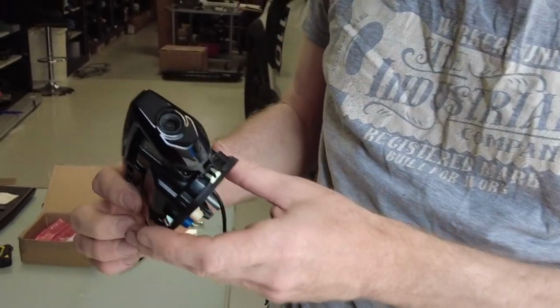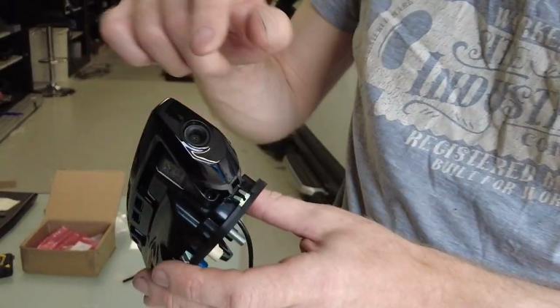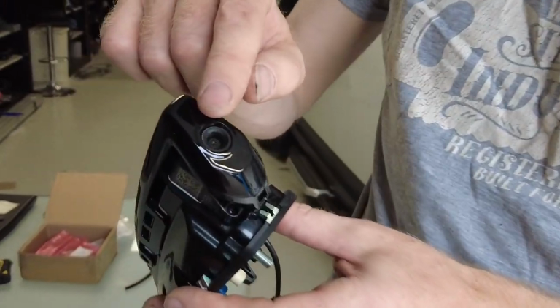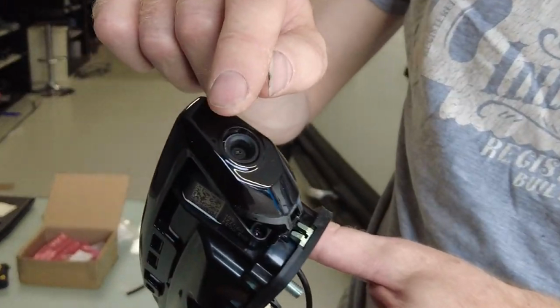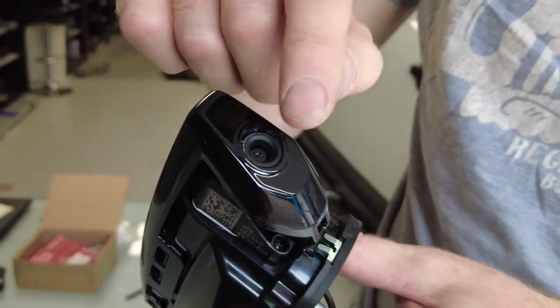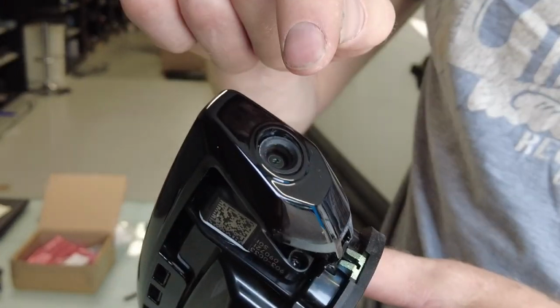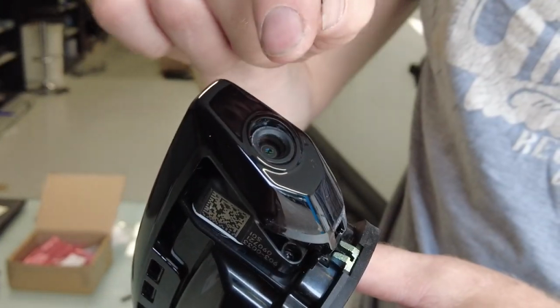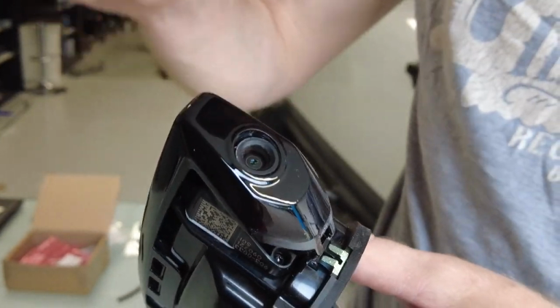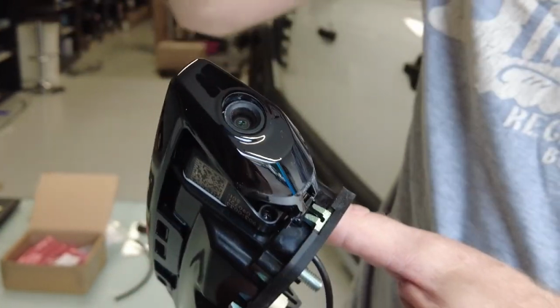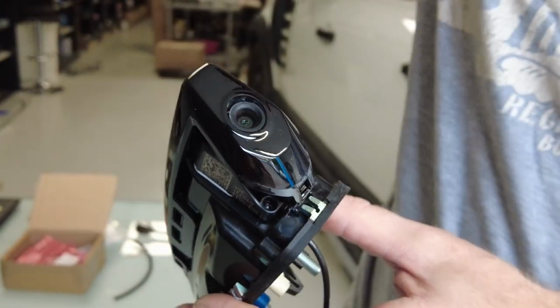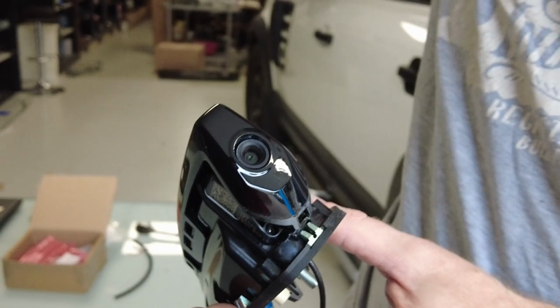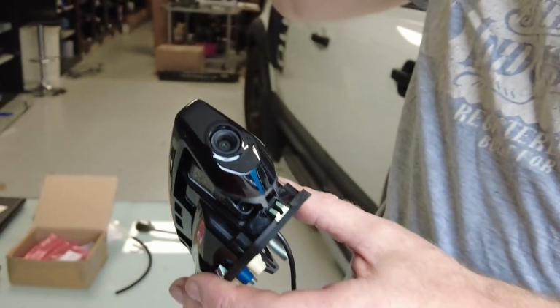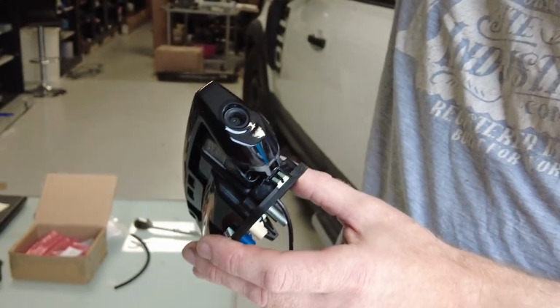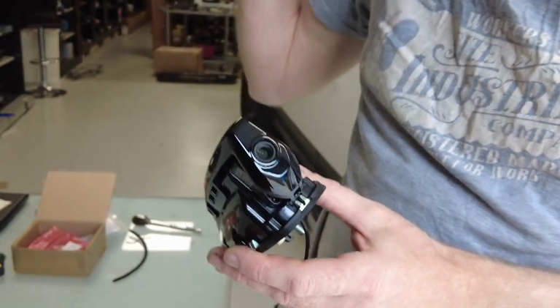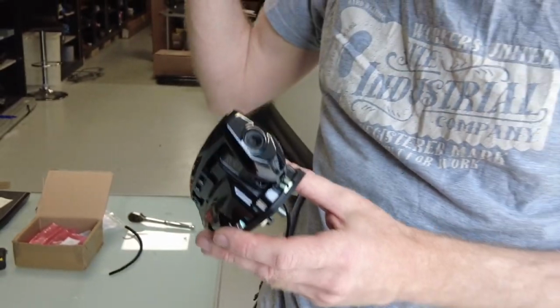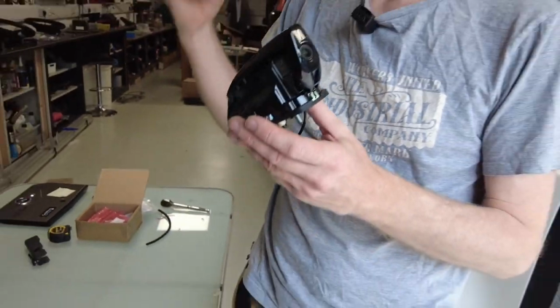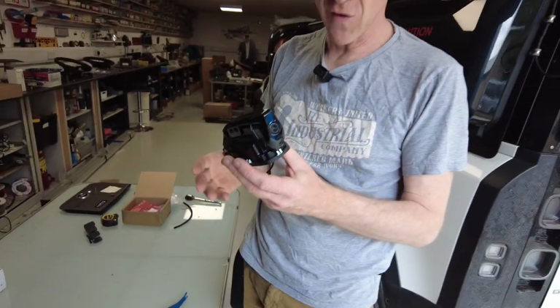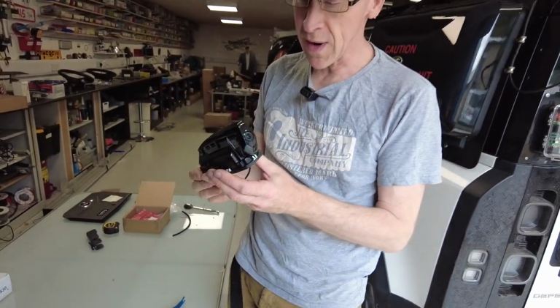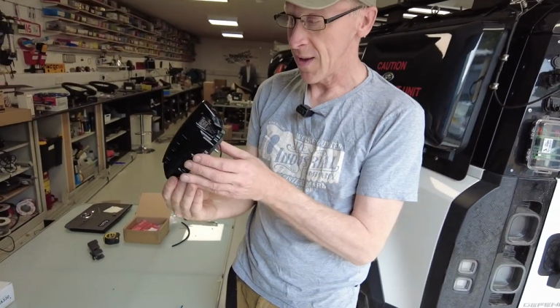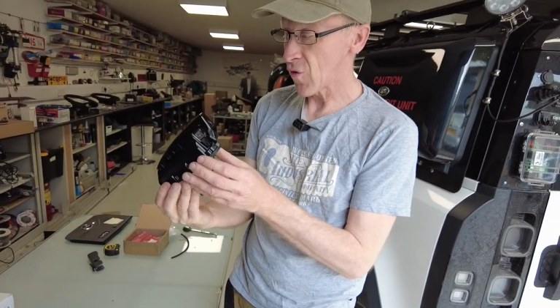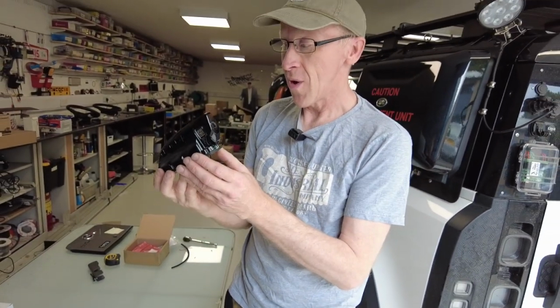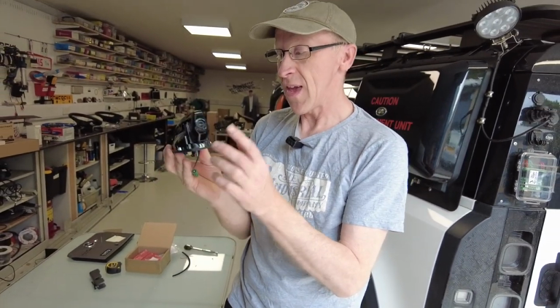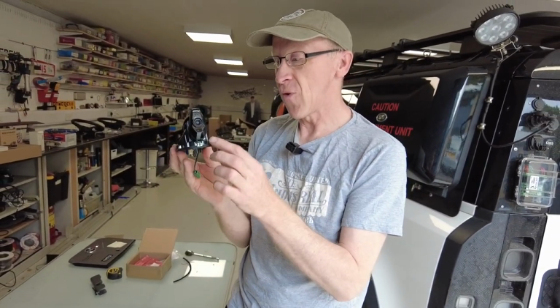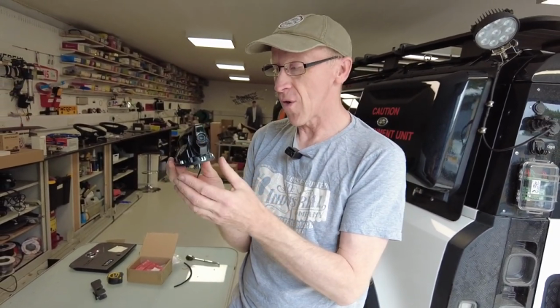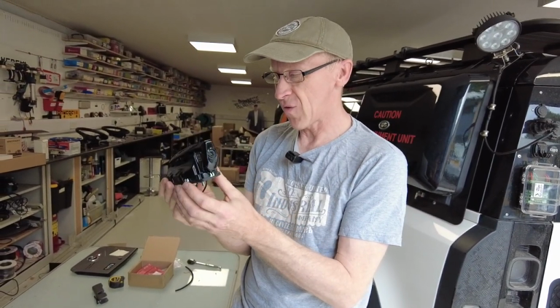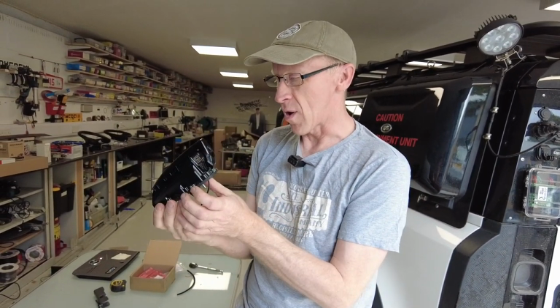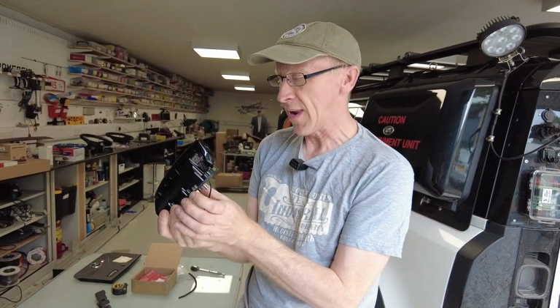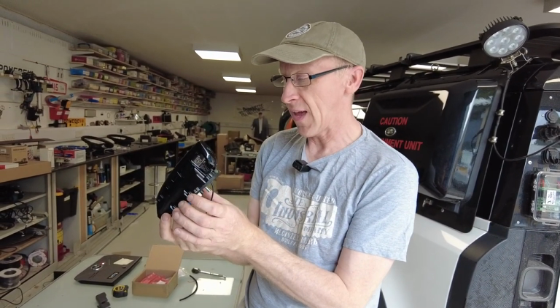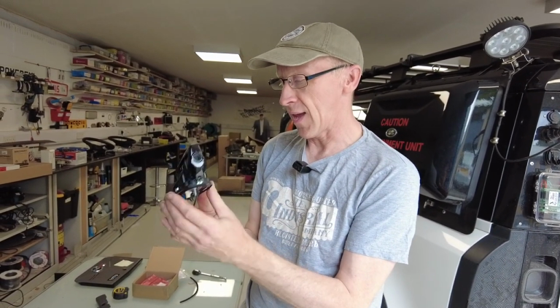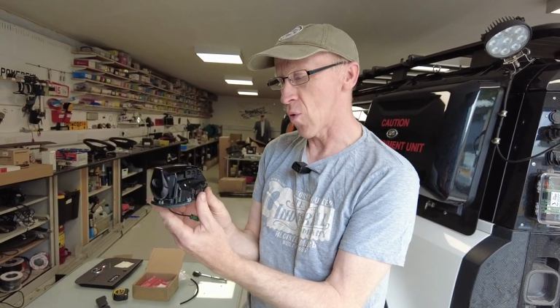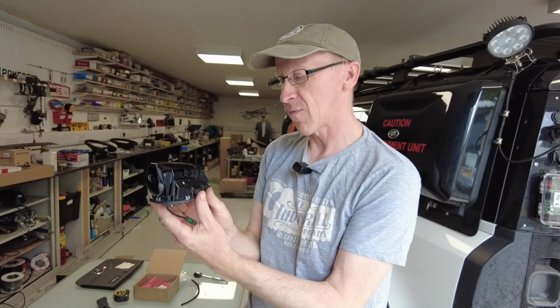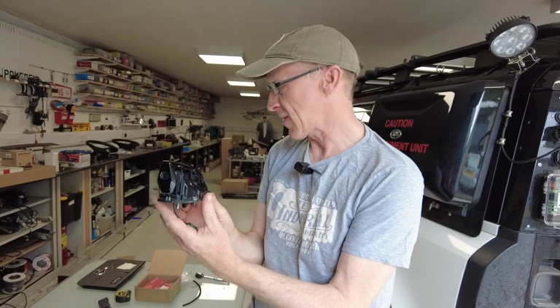That gives you the rear view mirror — well, it's not a mirror, it's a screen. So if you've got this one, it's quite expensive.